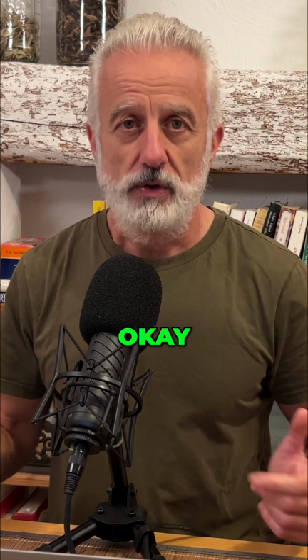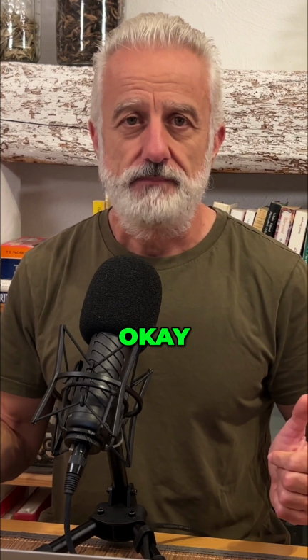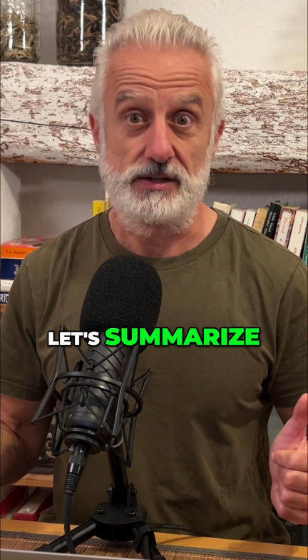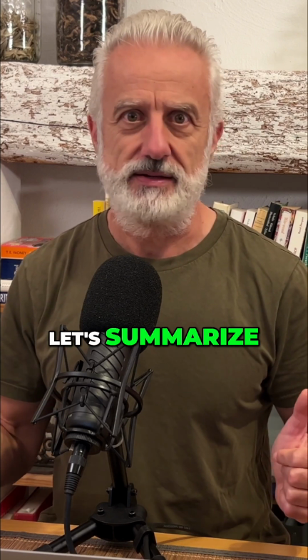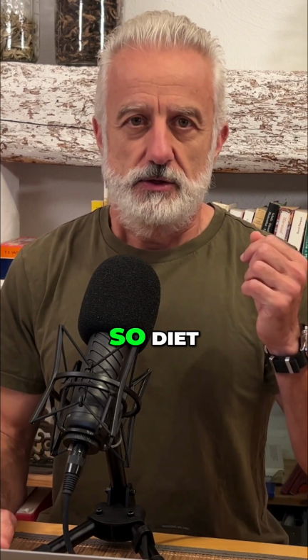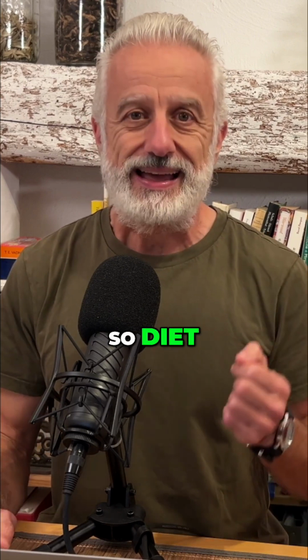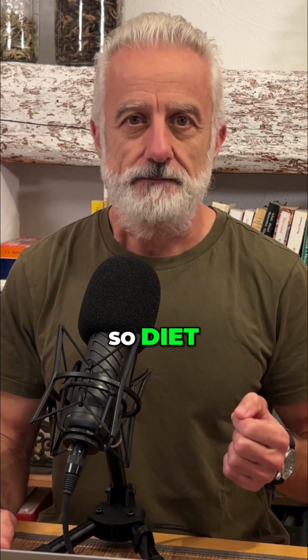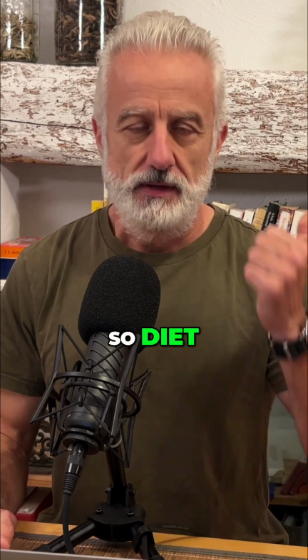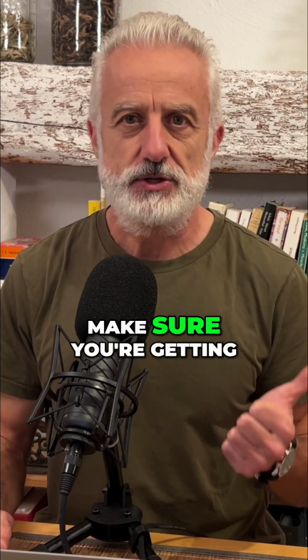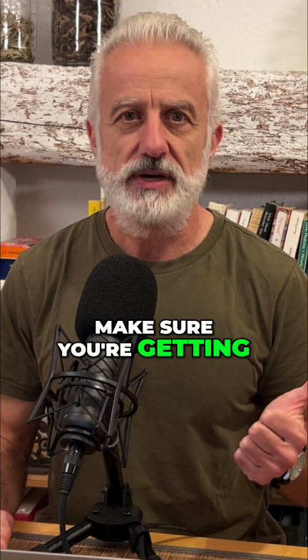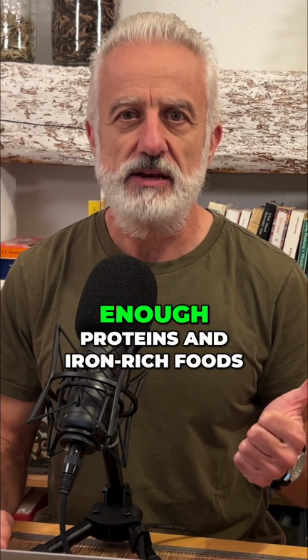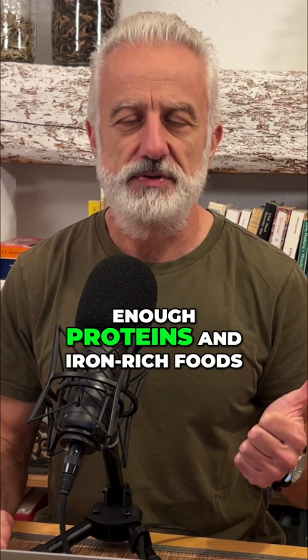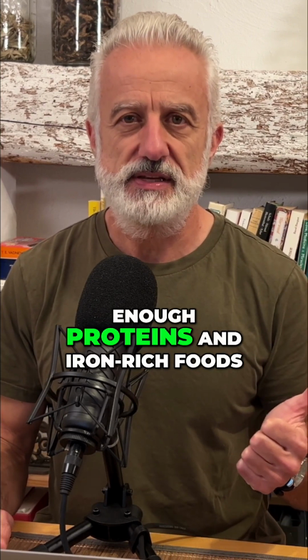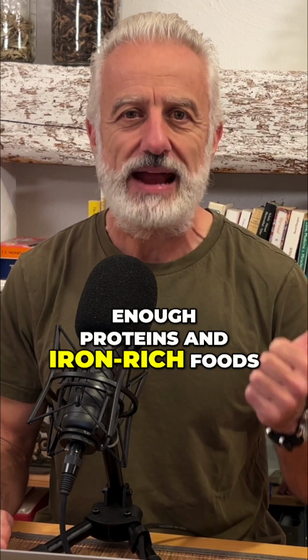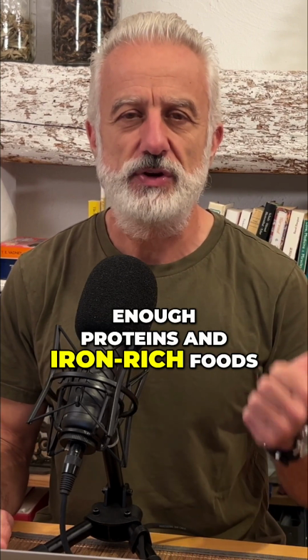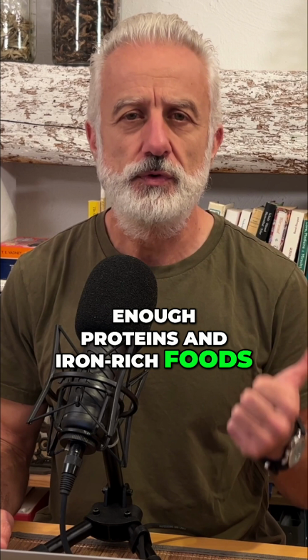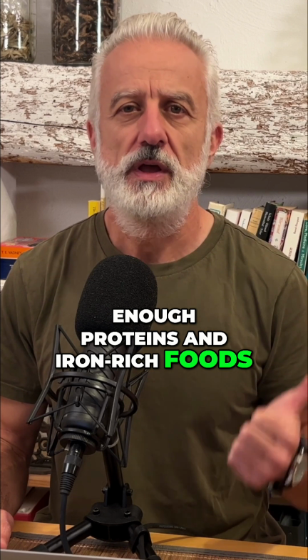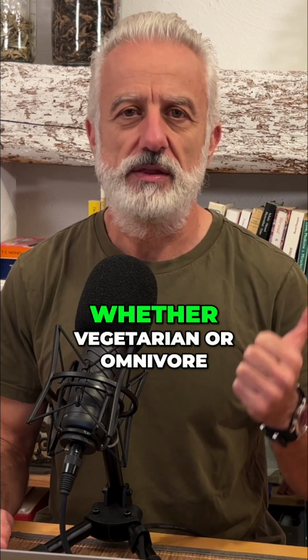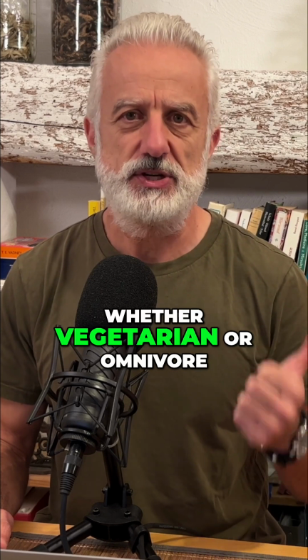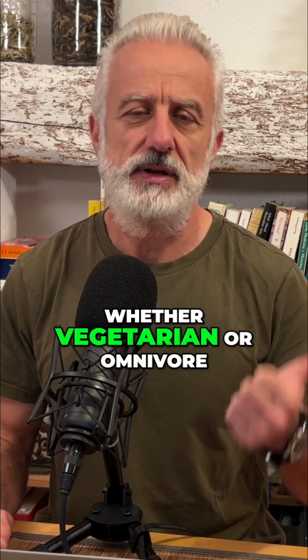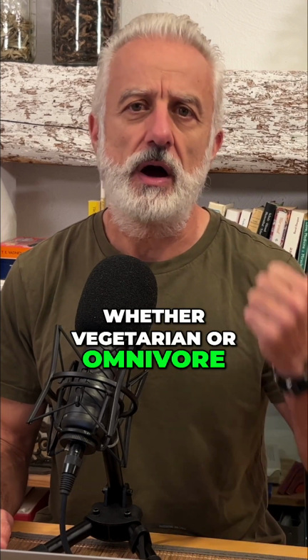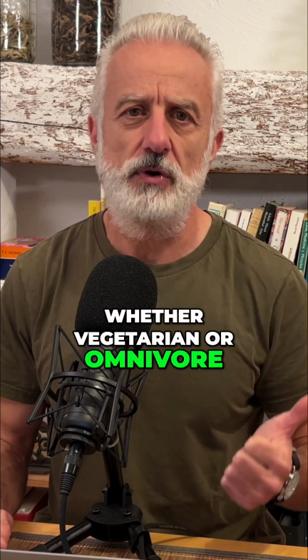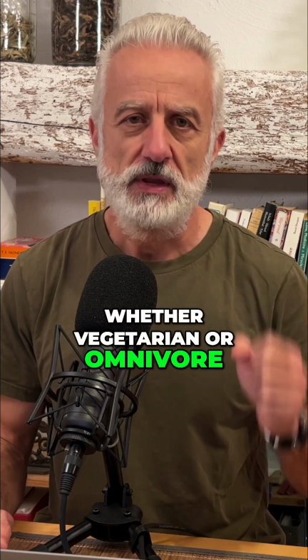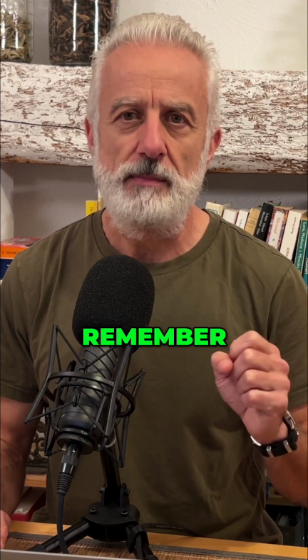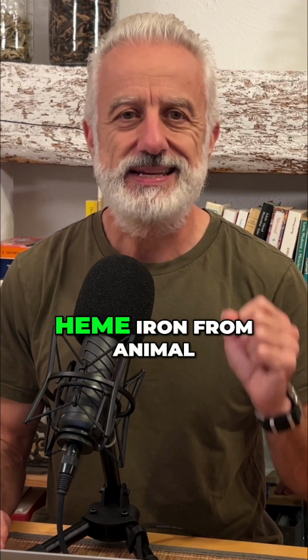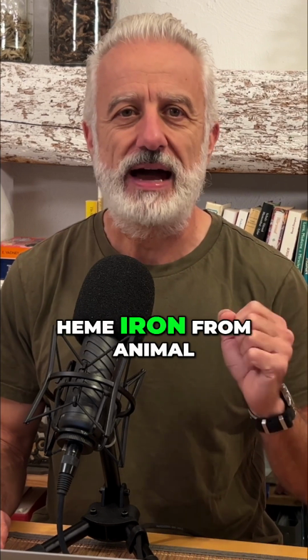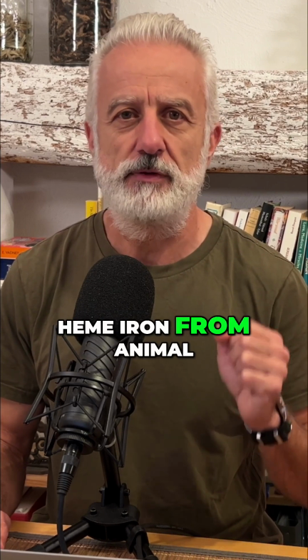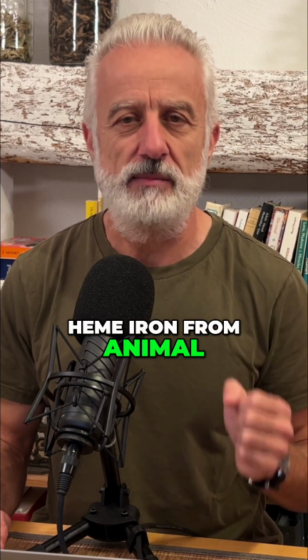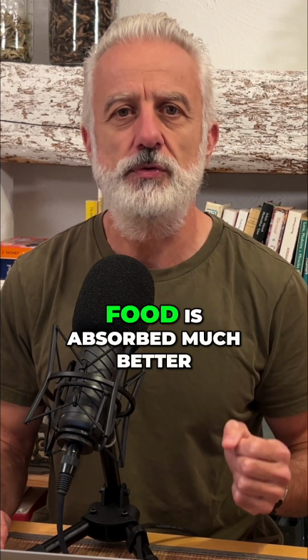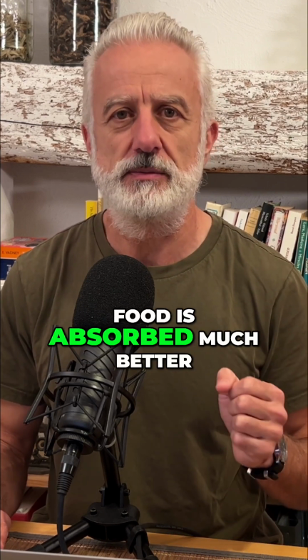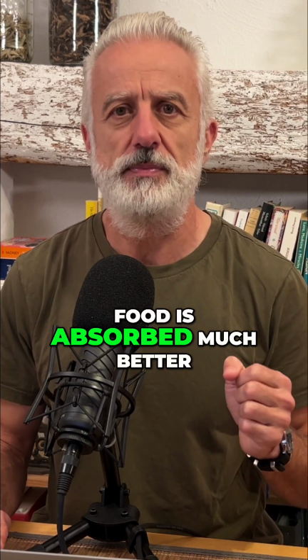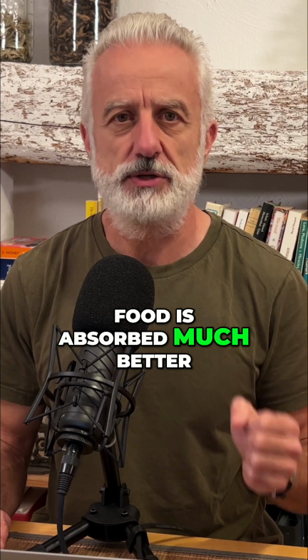Let's summarize. So diet: make sure you're getting enough proteins and iron-rich foods, whether vegetarian or omnivore. Remember, heme iron from animal food is absorbed much better.